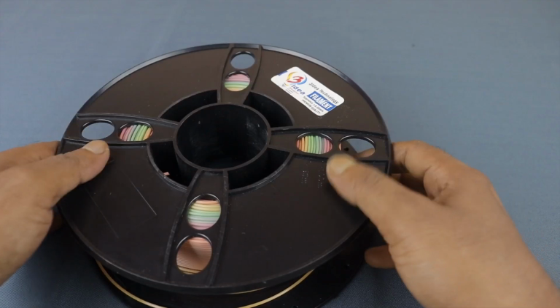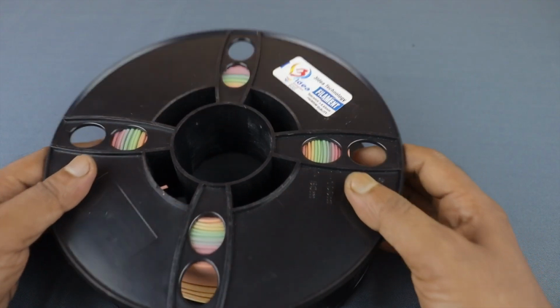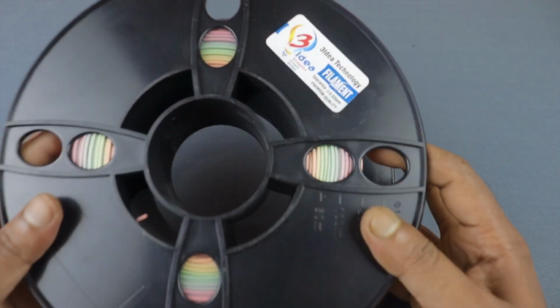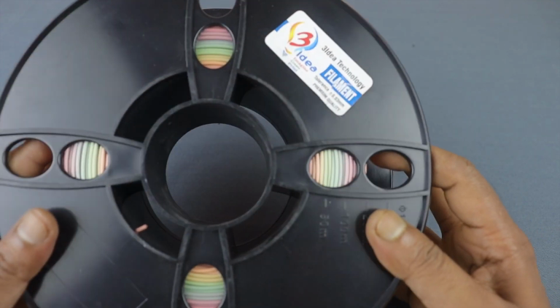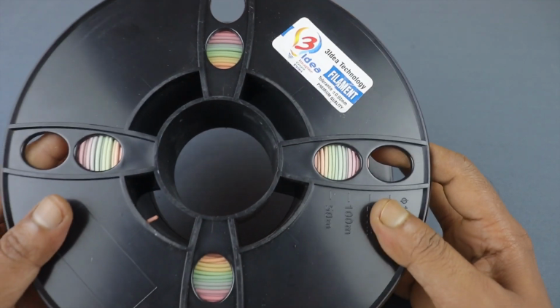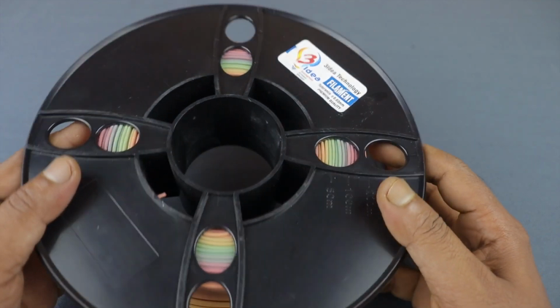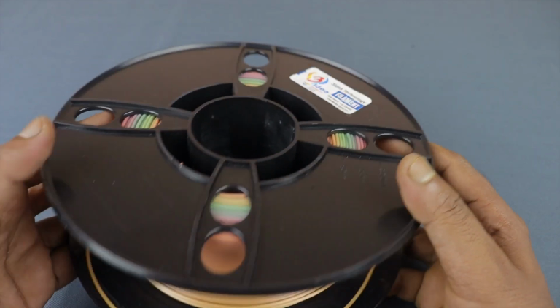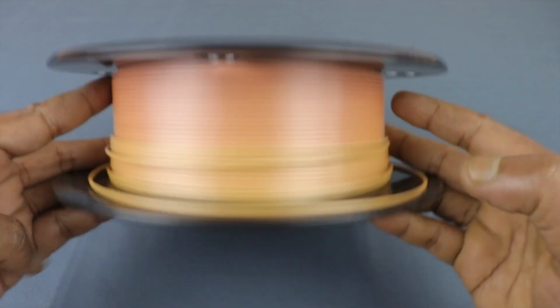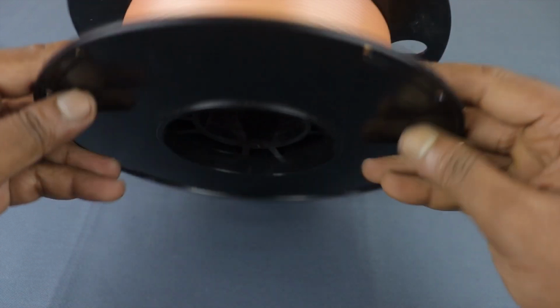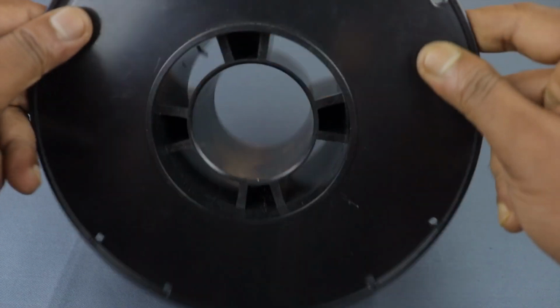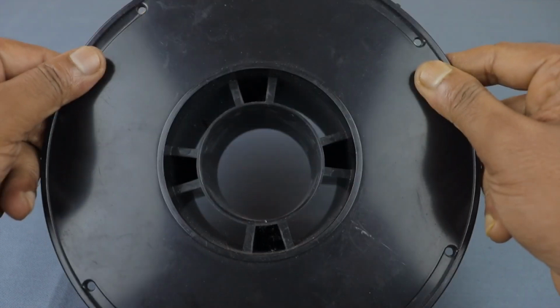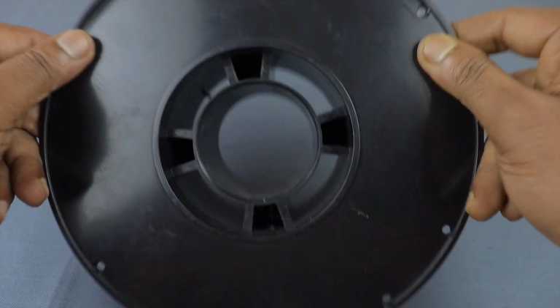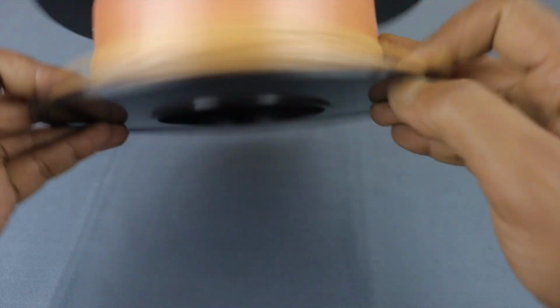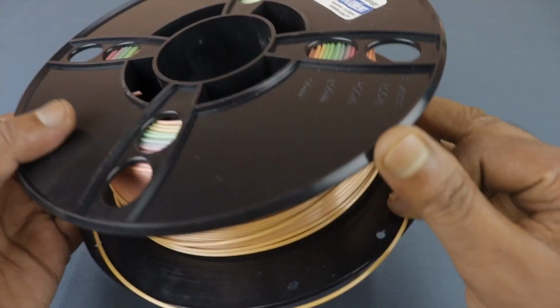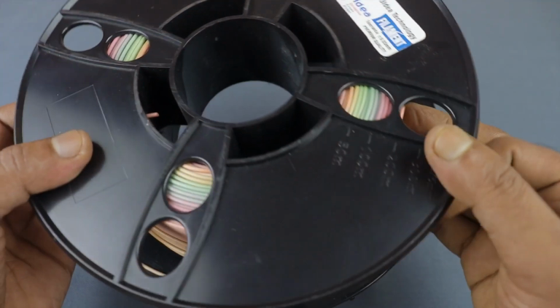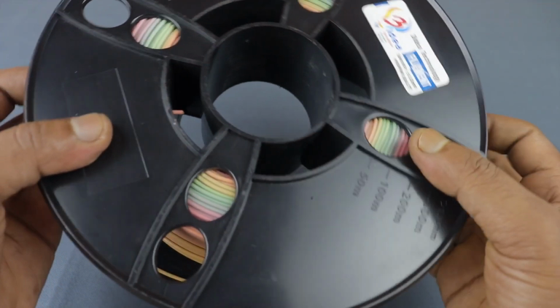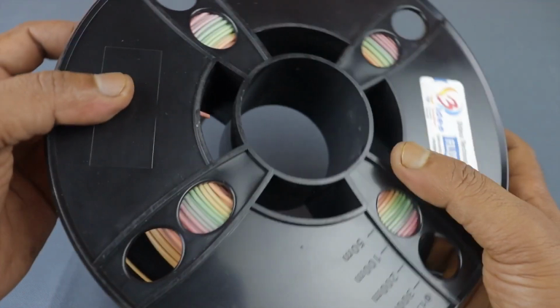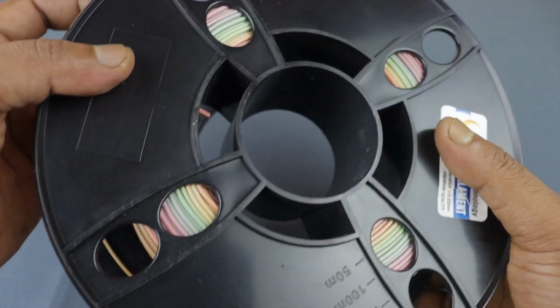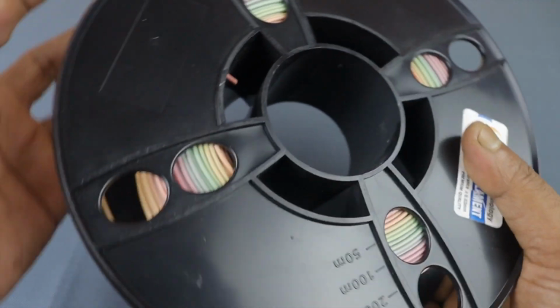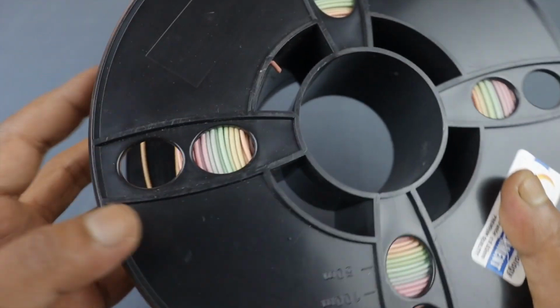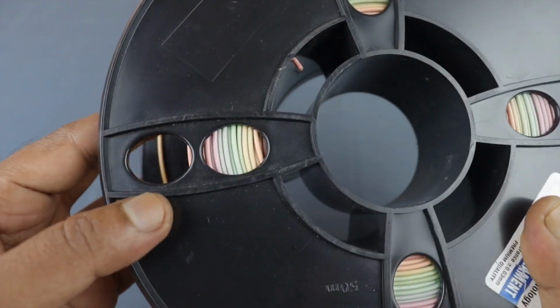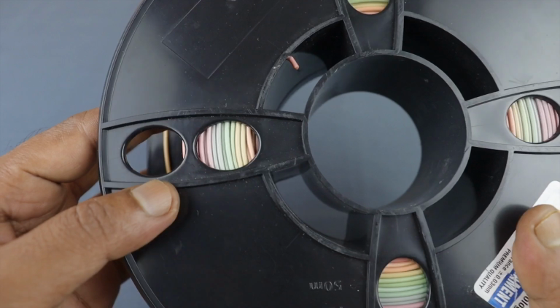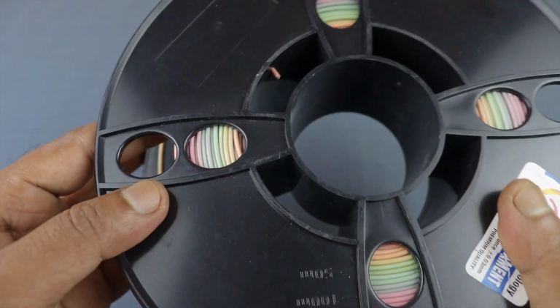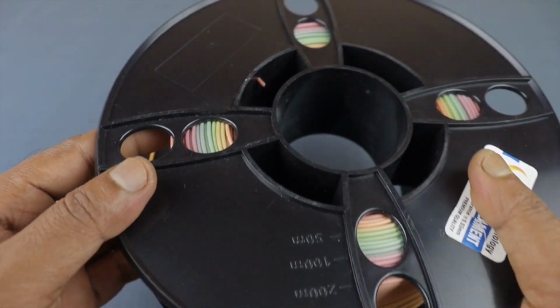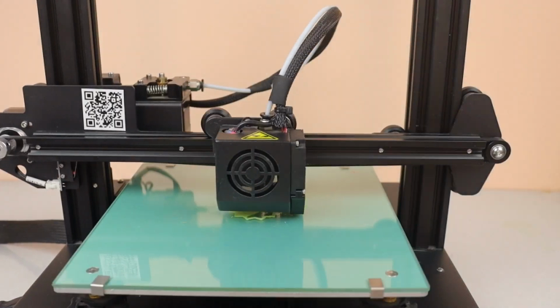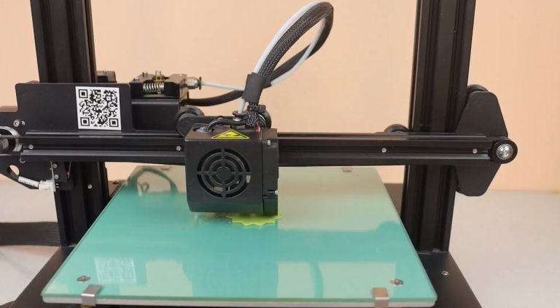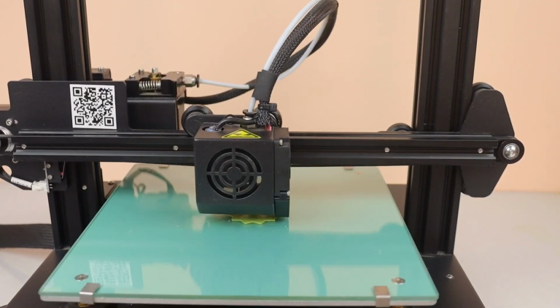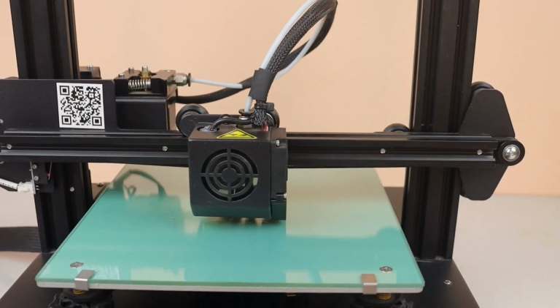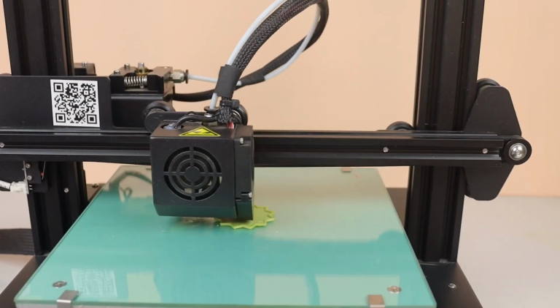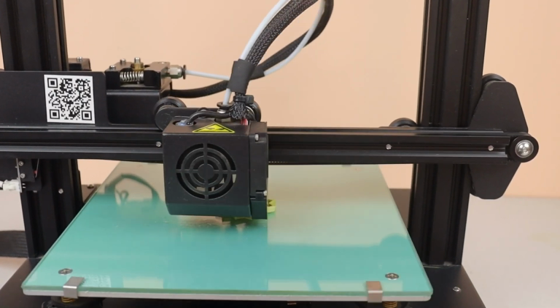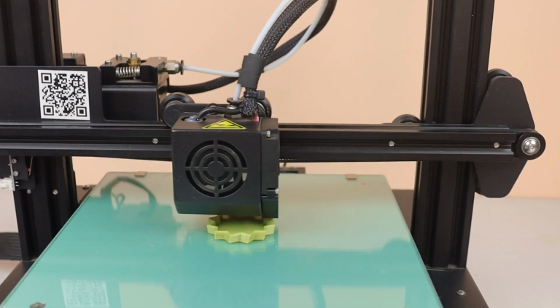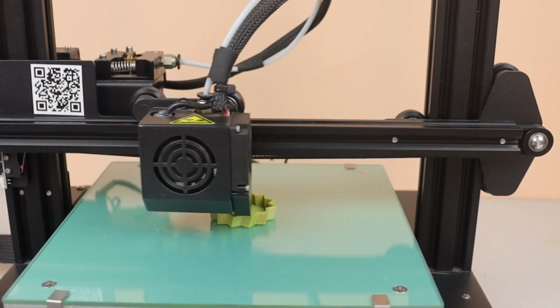Here is another spool of 3idea filament which I bought a few months ago, and it's rainbow color. Now let's print some objects with this filament also.